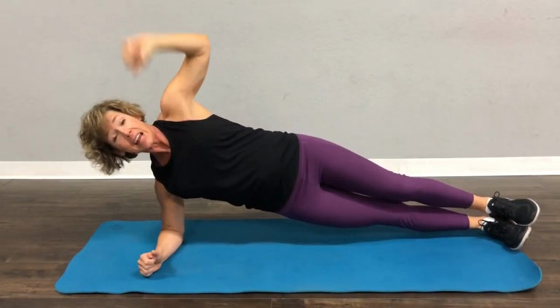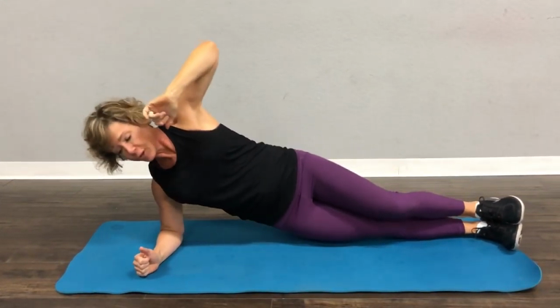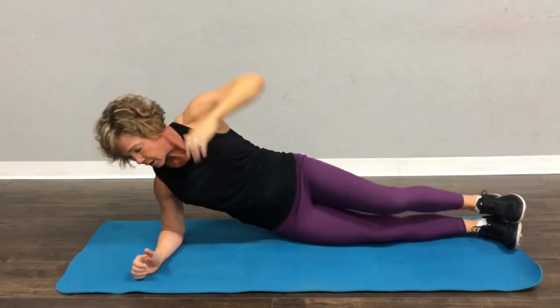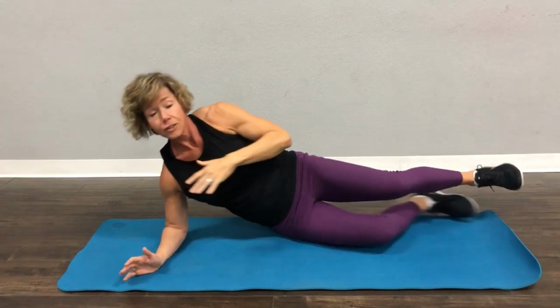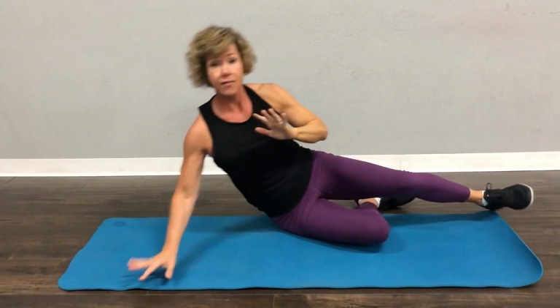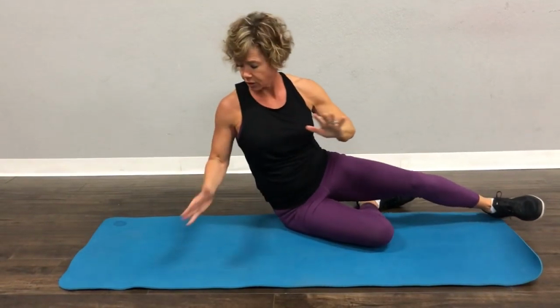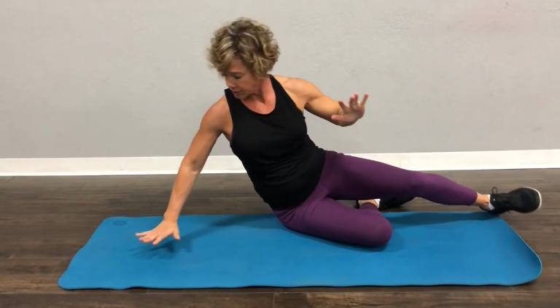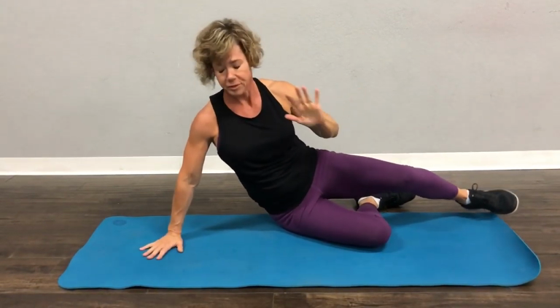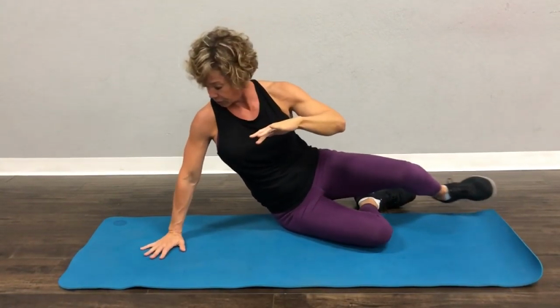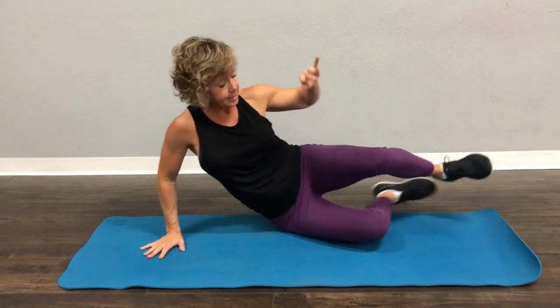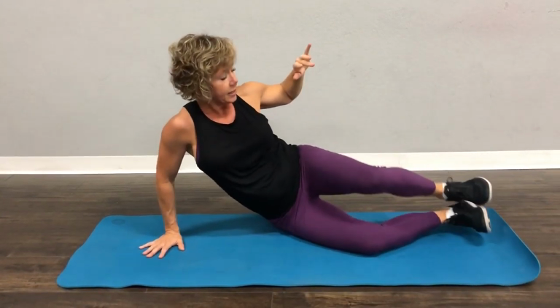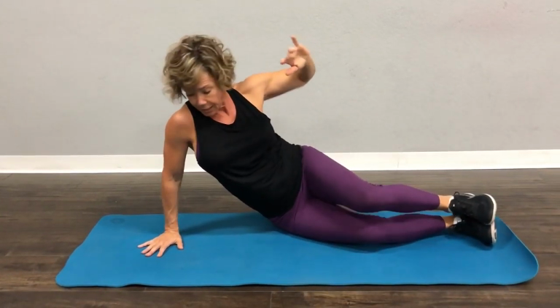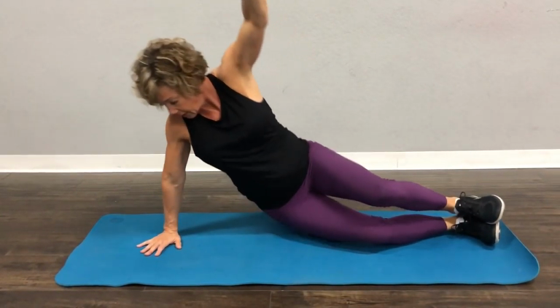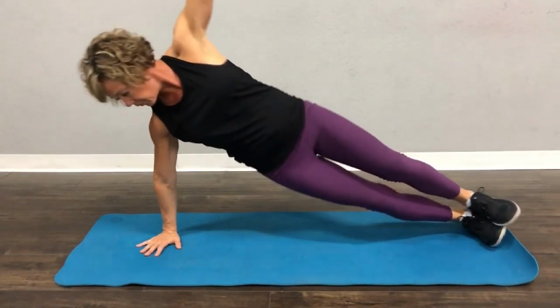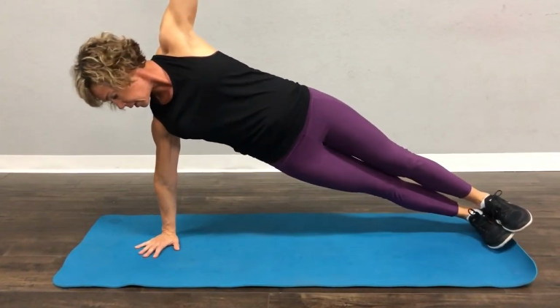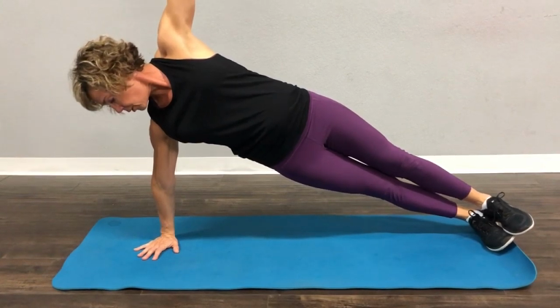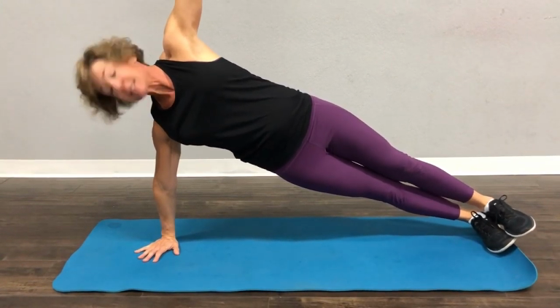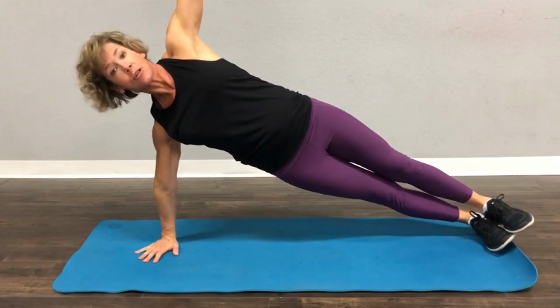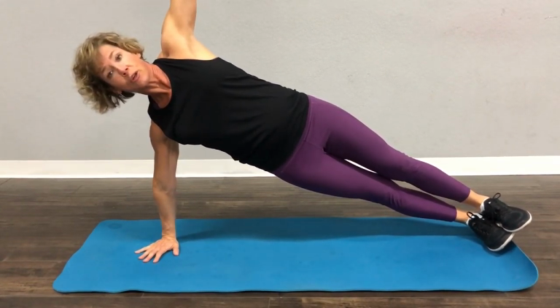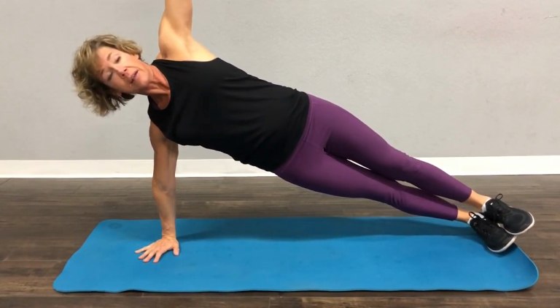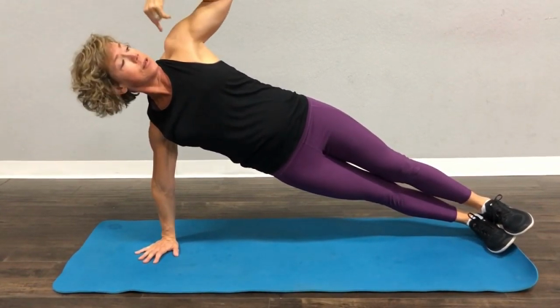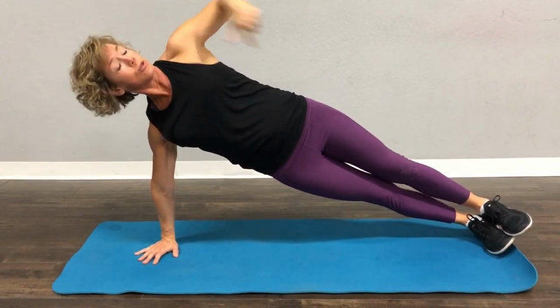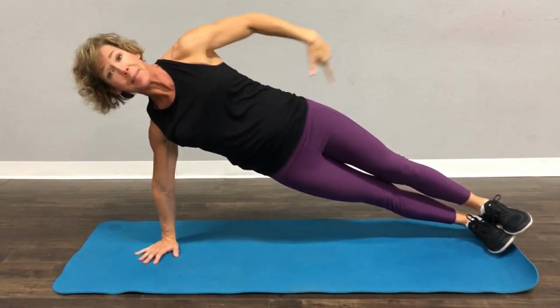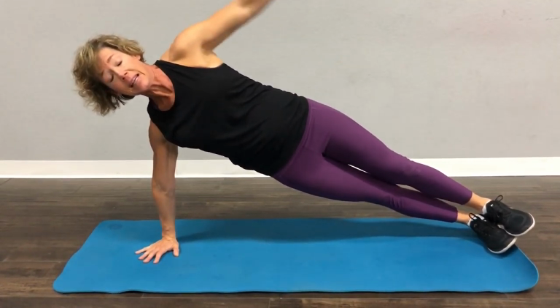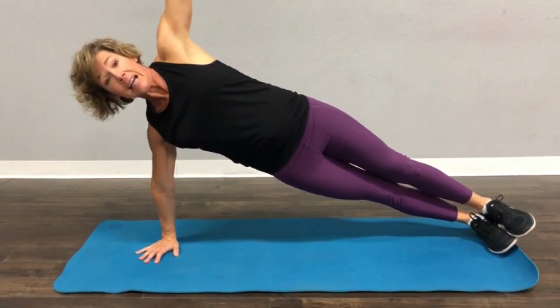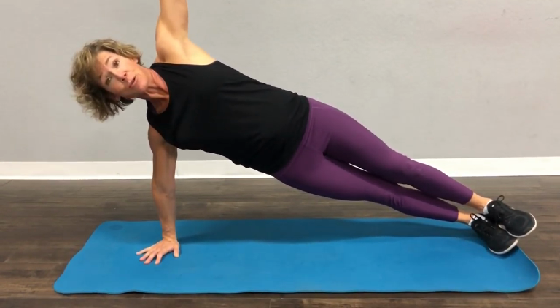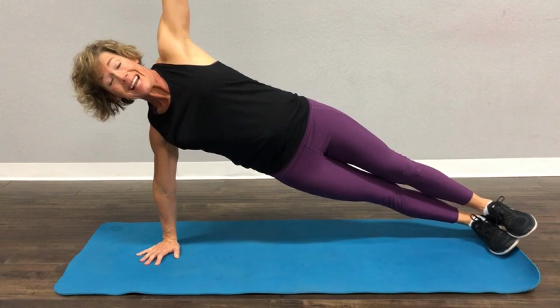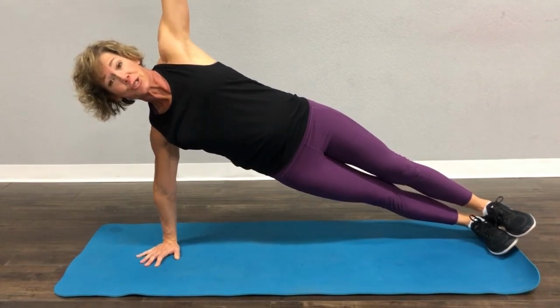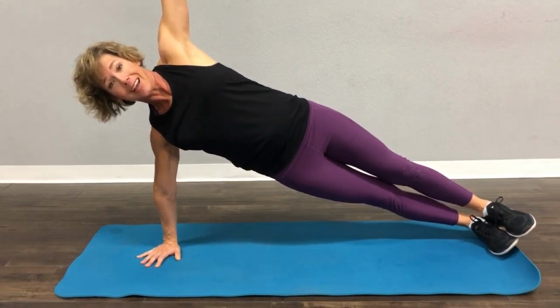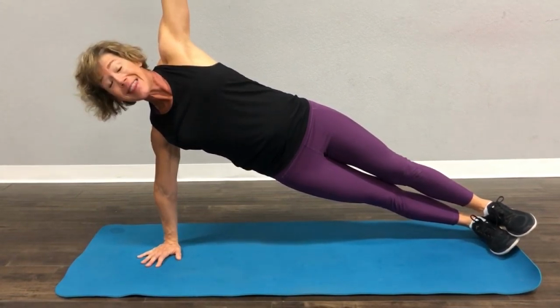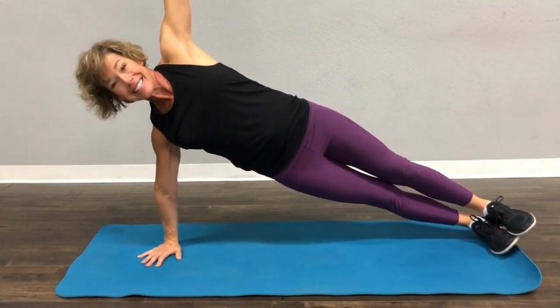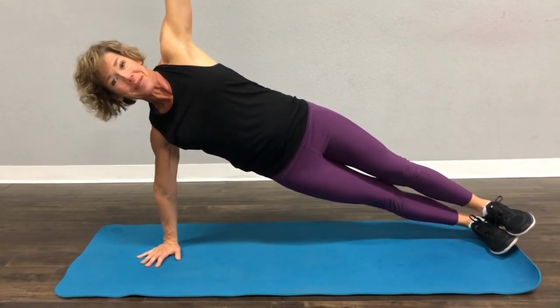Now, if you do not have any problems with your wrists, same thing. Your wrist is right under your shoulder. Your shoulder, hip, and ankles are in a nice straight line. And that is a side plank.